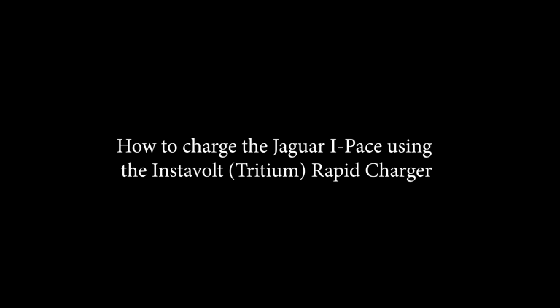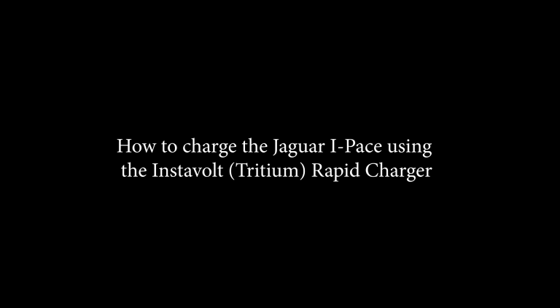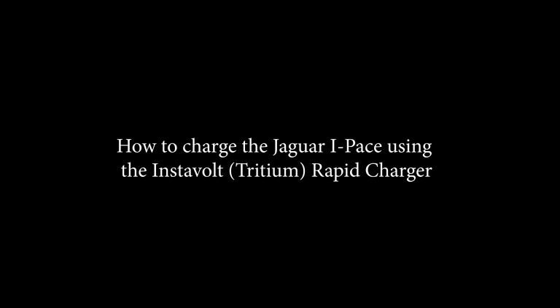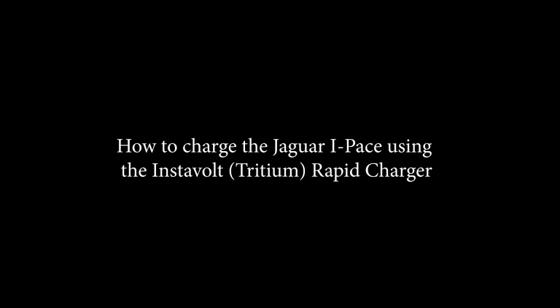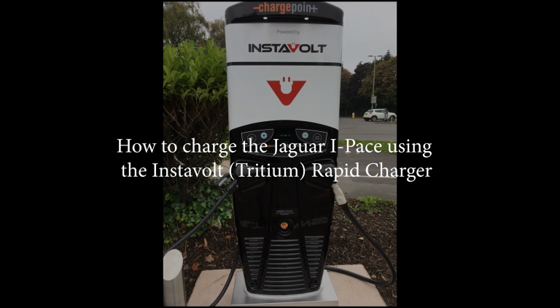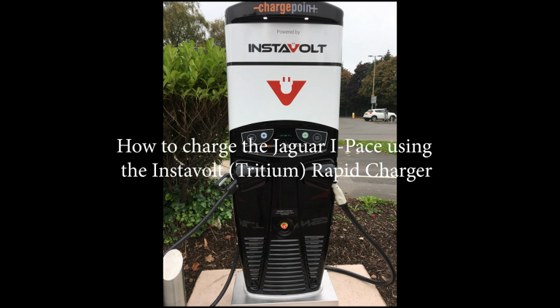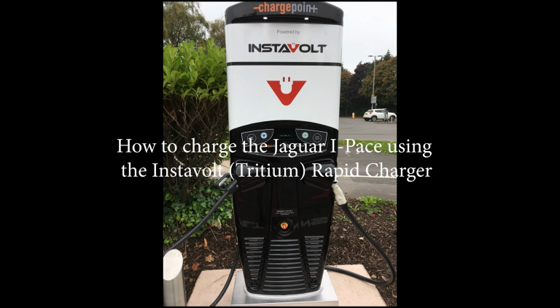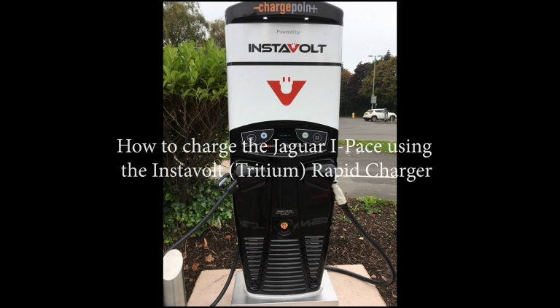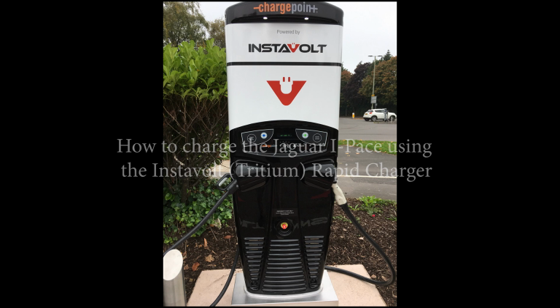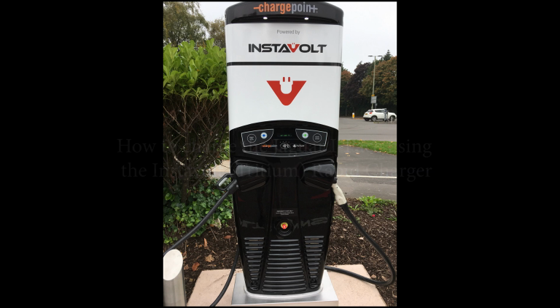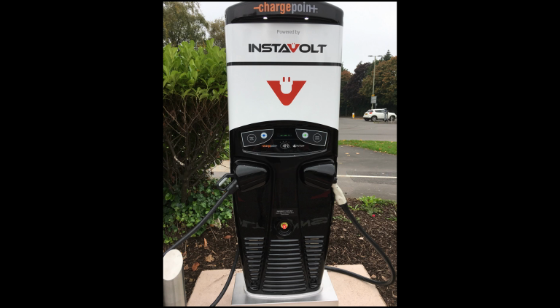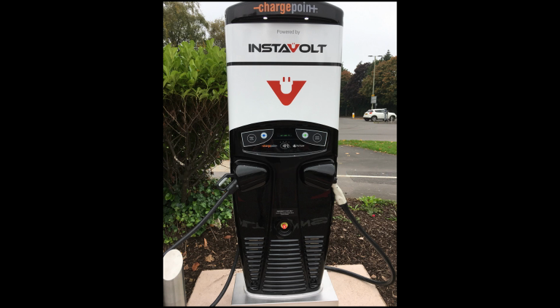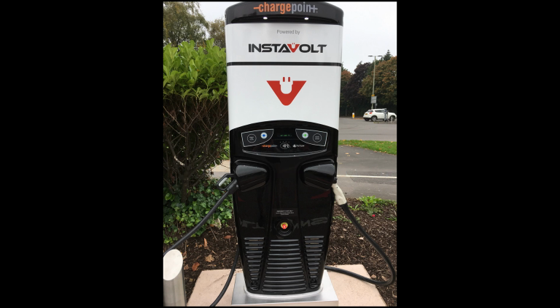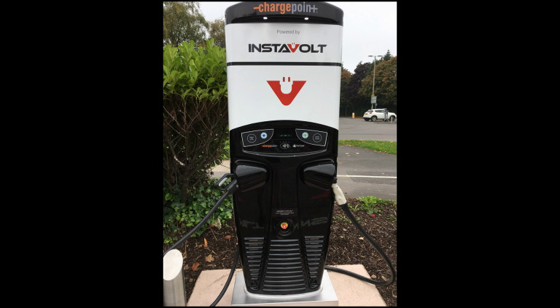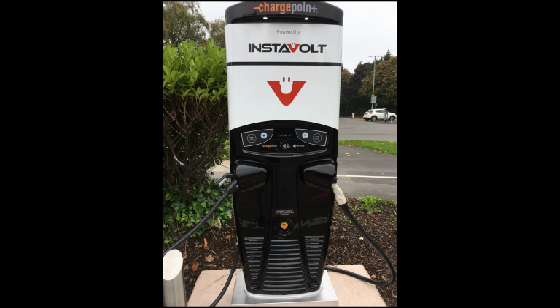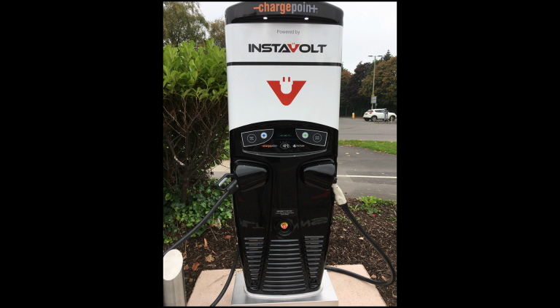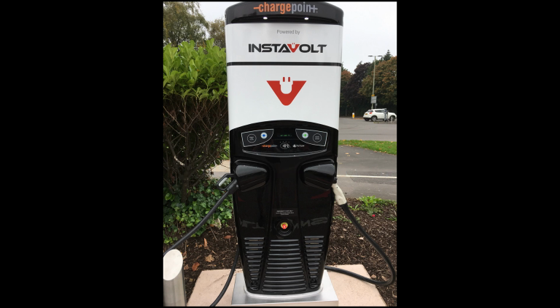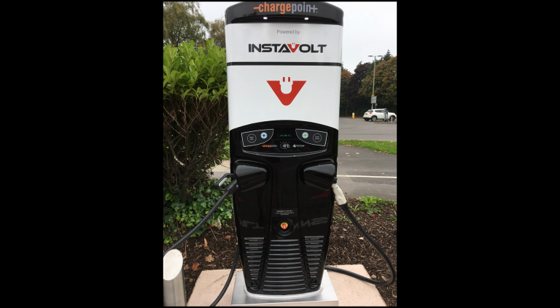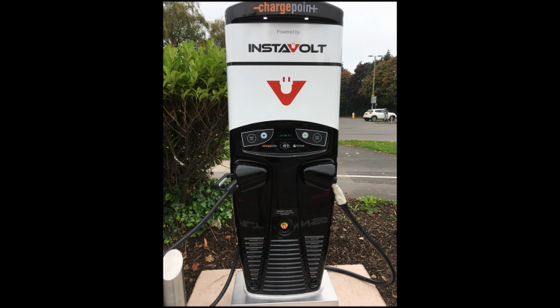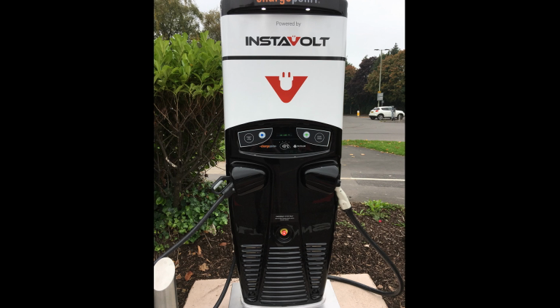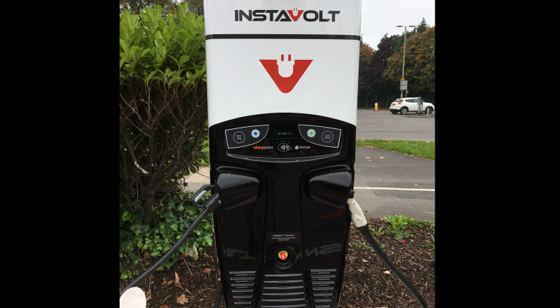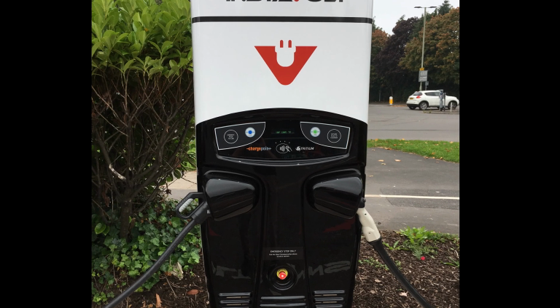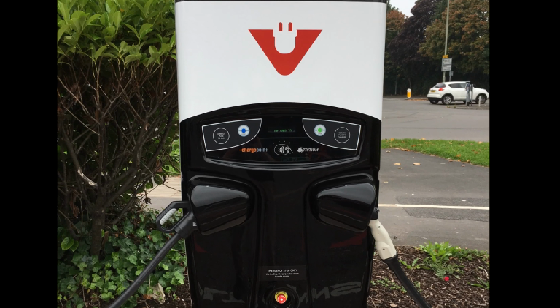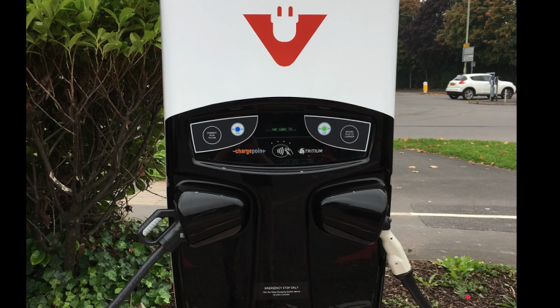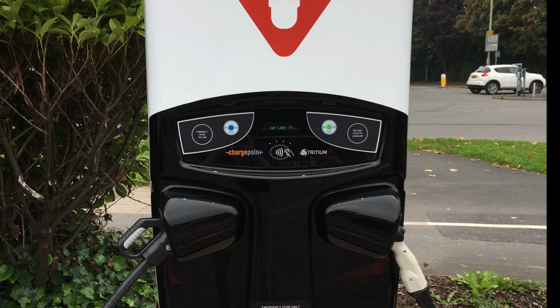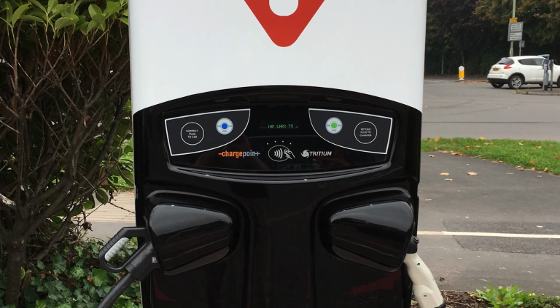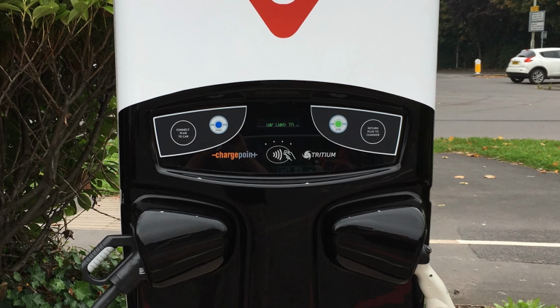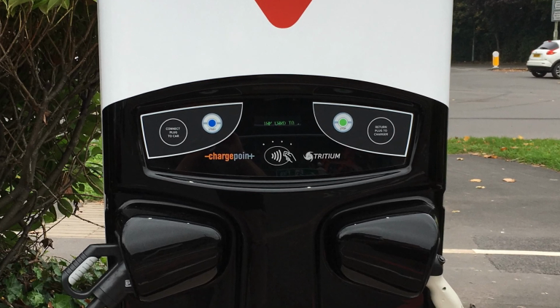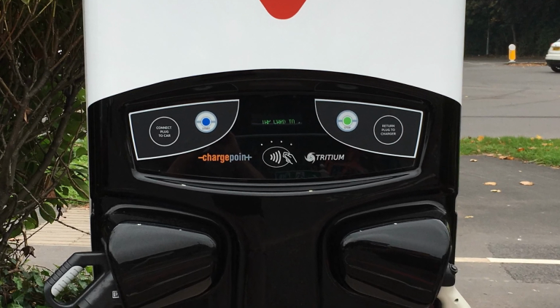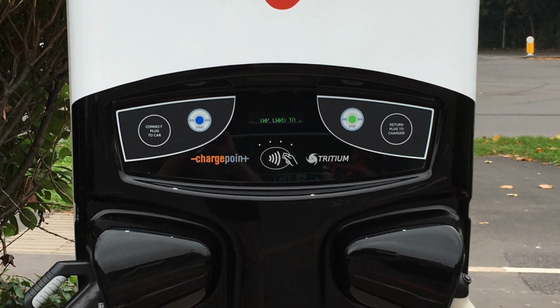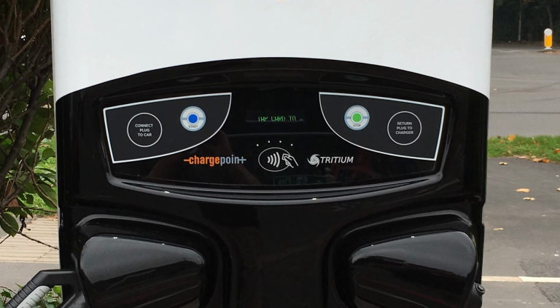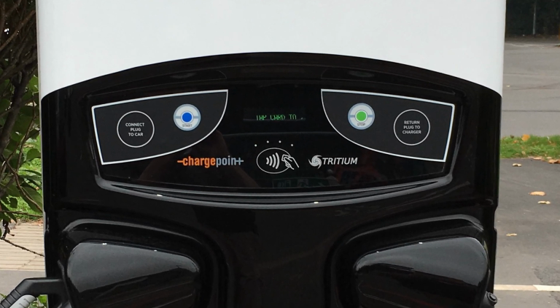Hello and welcome to this guide to how to charge your Jaguar I-PACE using the Instavolt Rapid Charger. These are the Tritium units that are typically found at Bannatyne's Gyms but also at other locations around the UK.